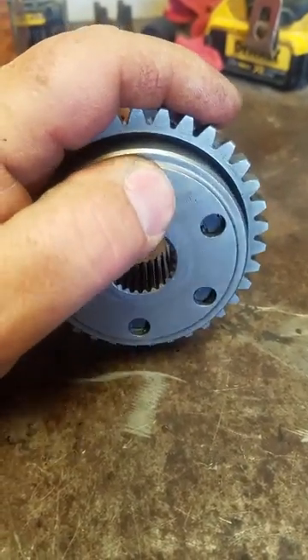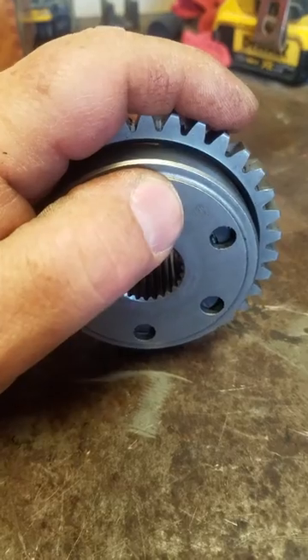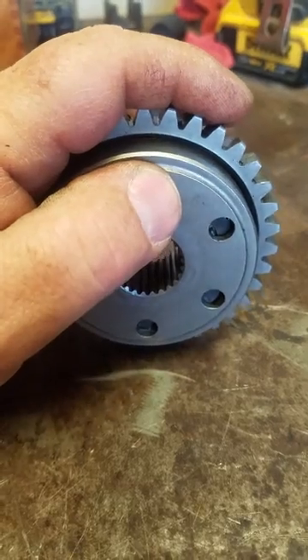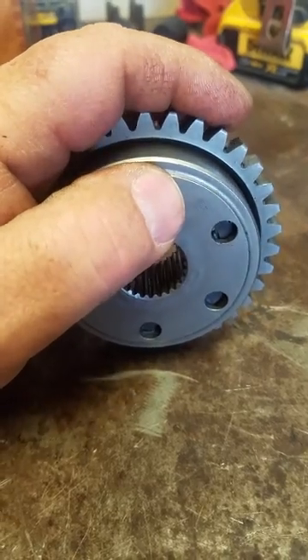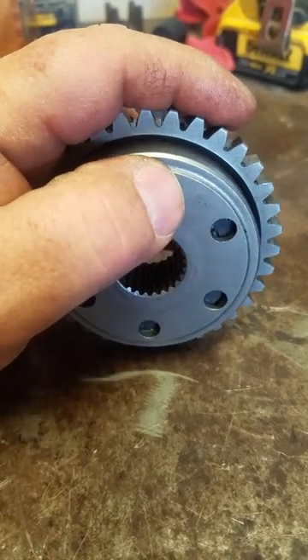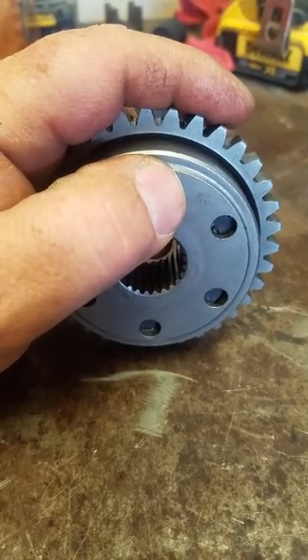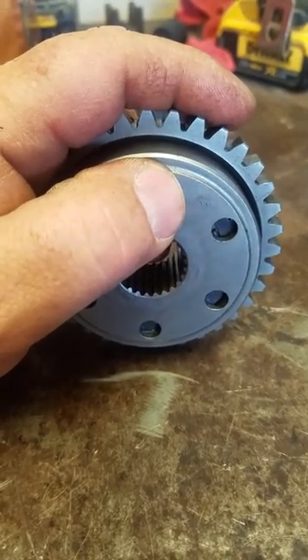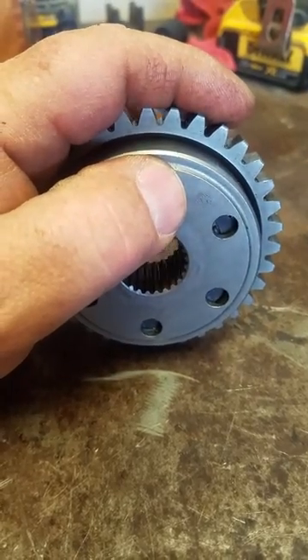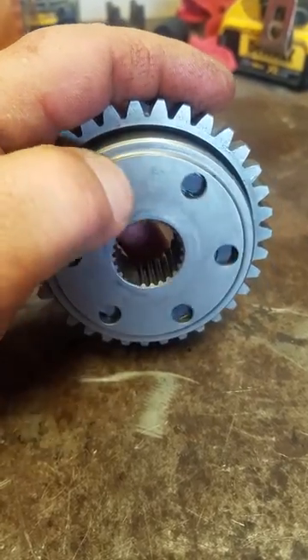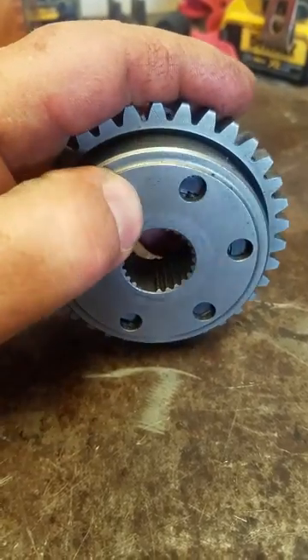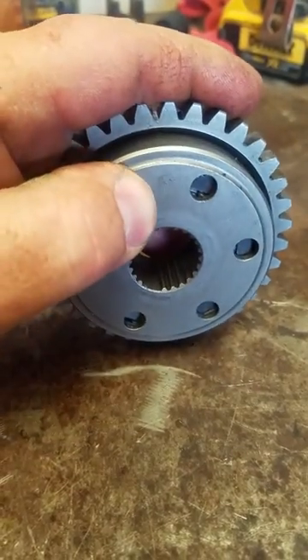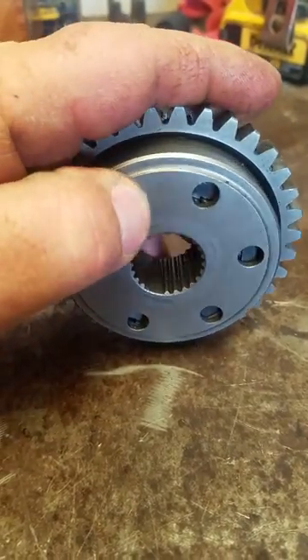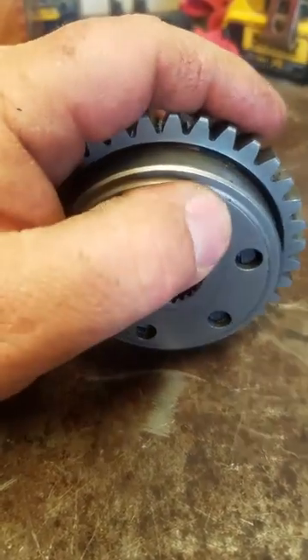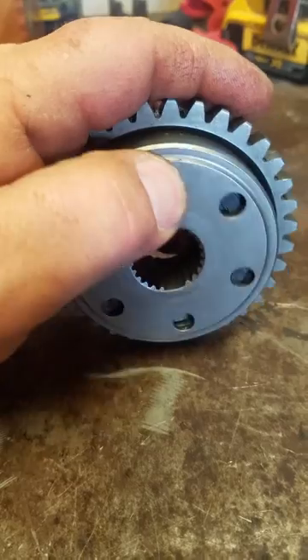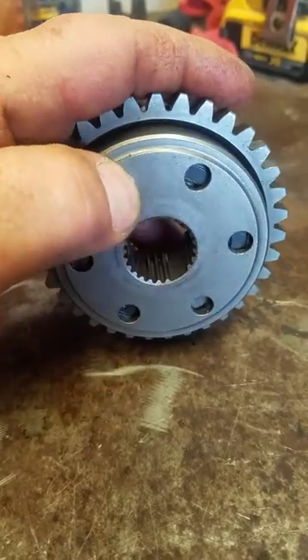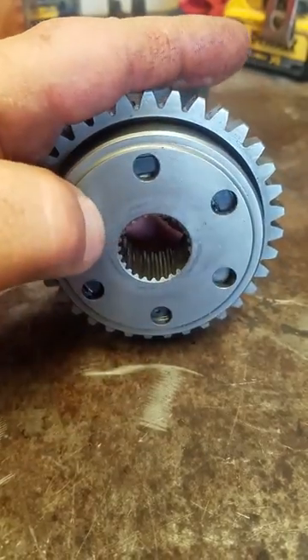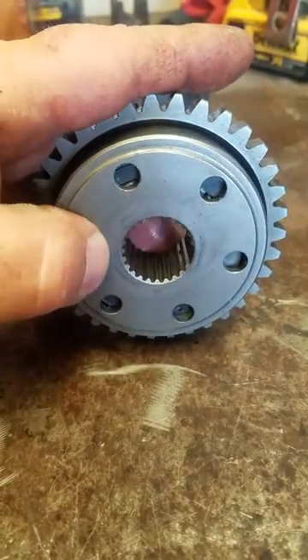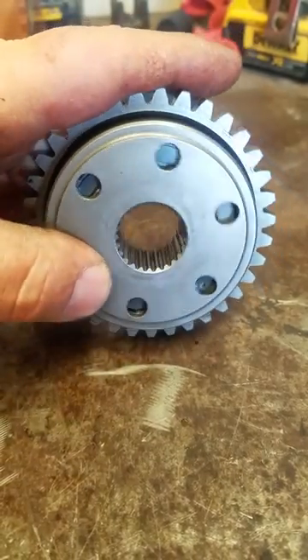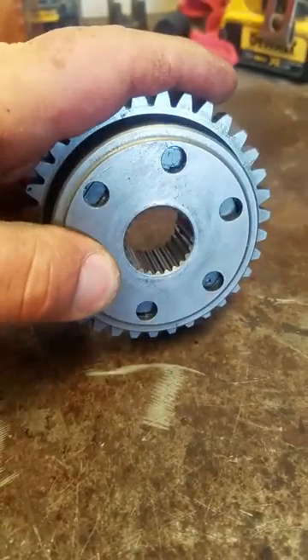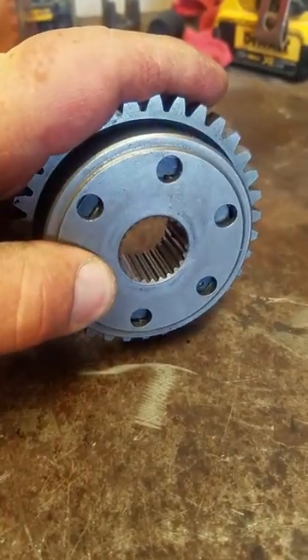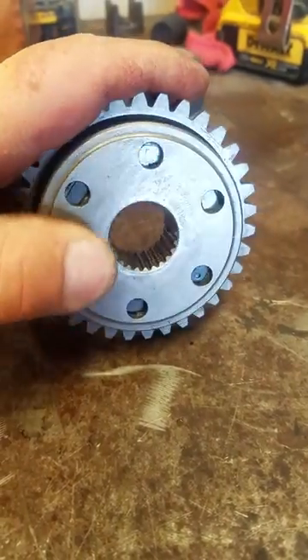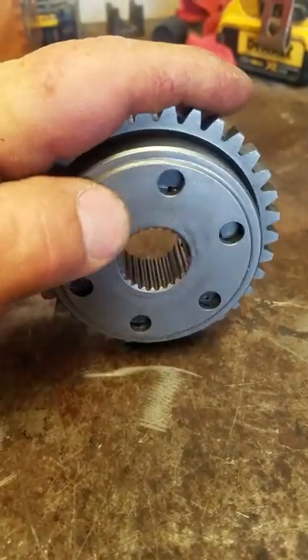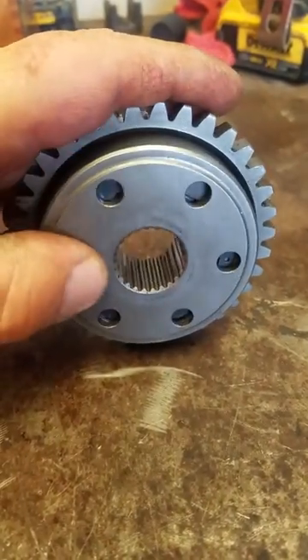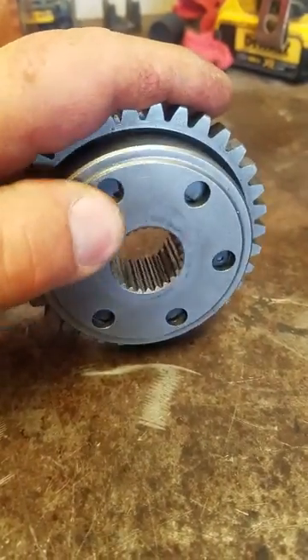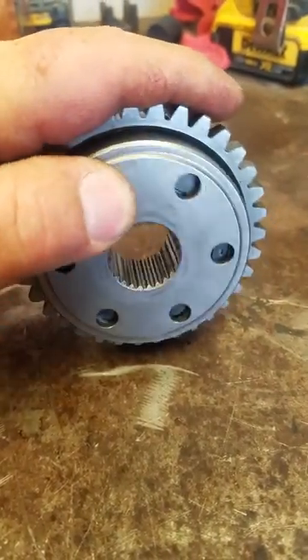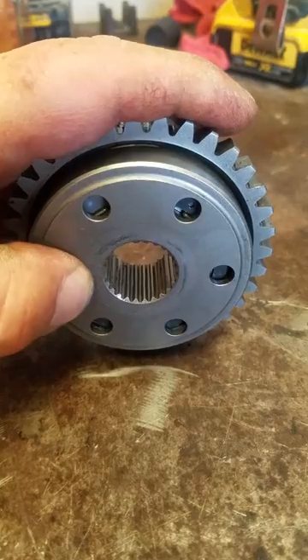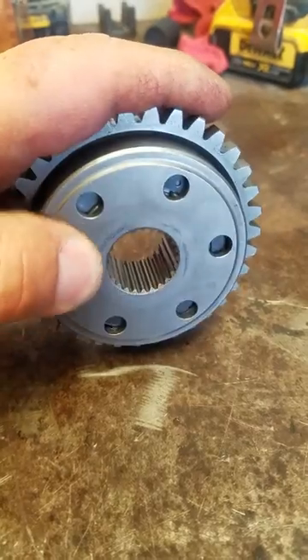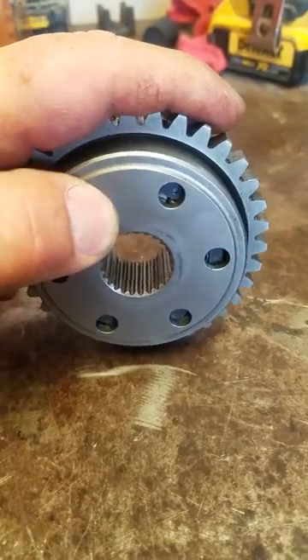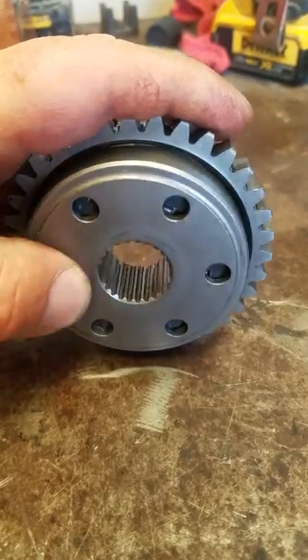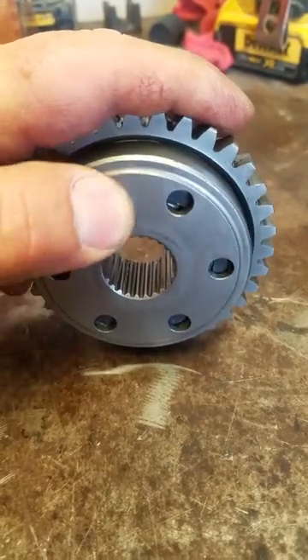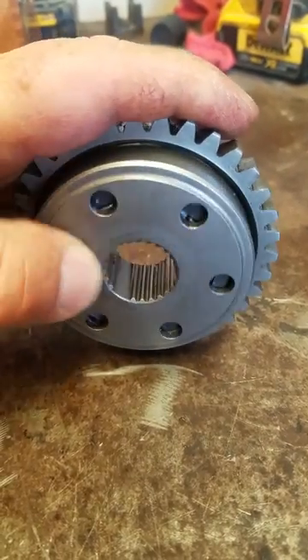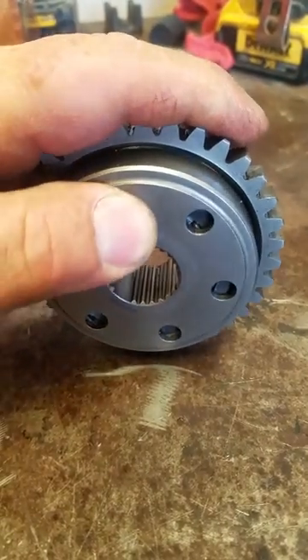I have the bike back together with the new one and it's working perfectly fine. You see, it spins freely this way and it does catch just like it's supposed to, and it does it every time when you have it off in your hand, but not when it's on the bike.